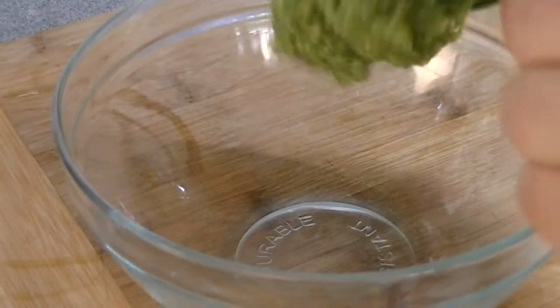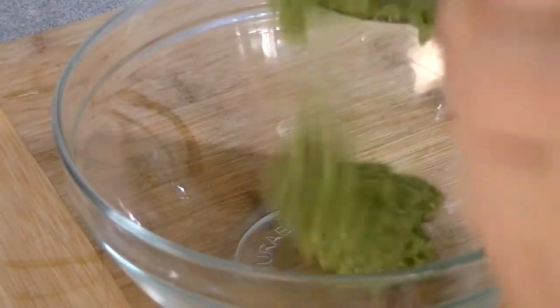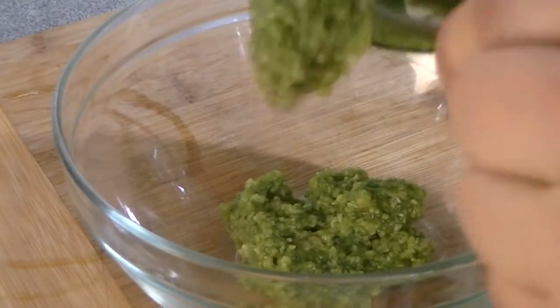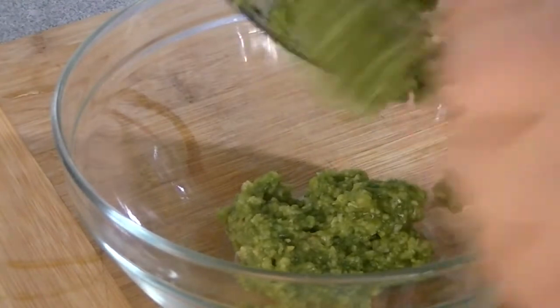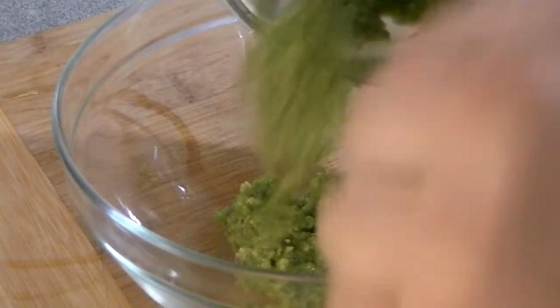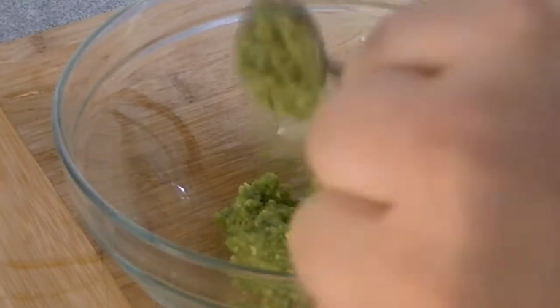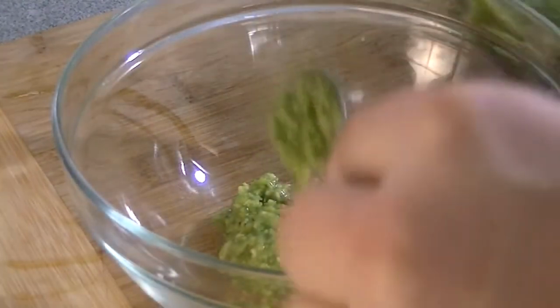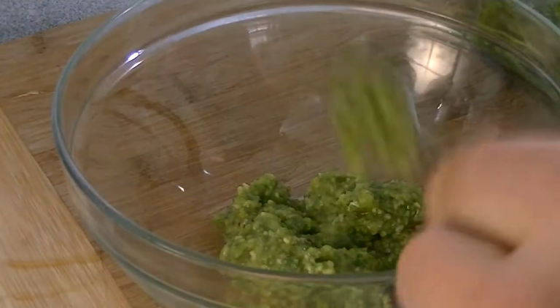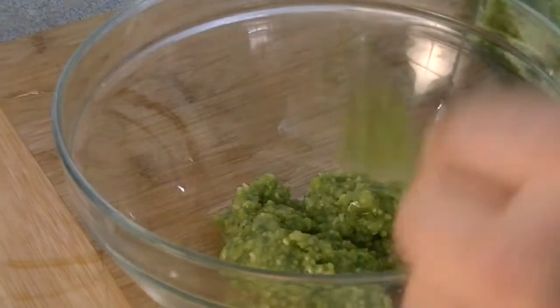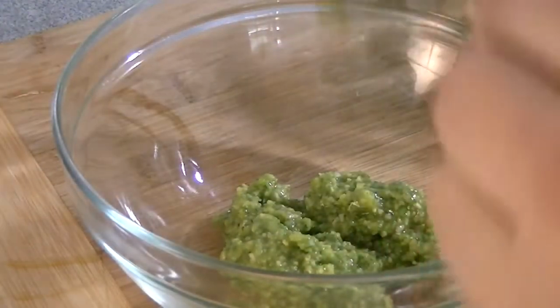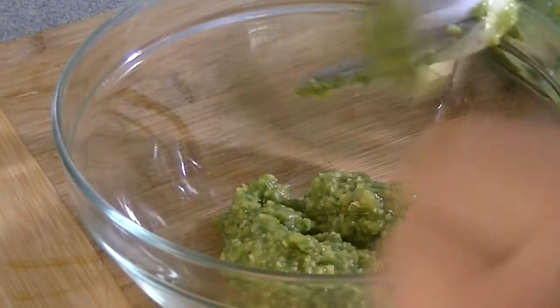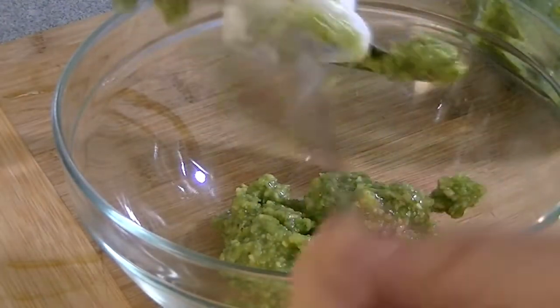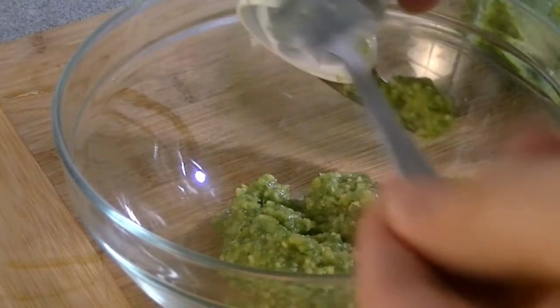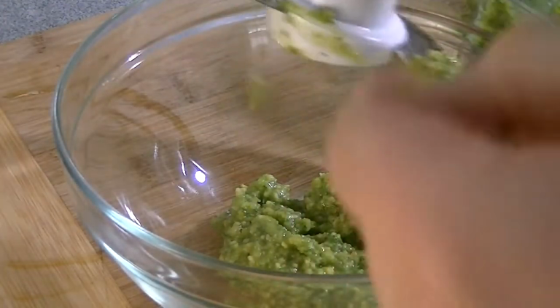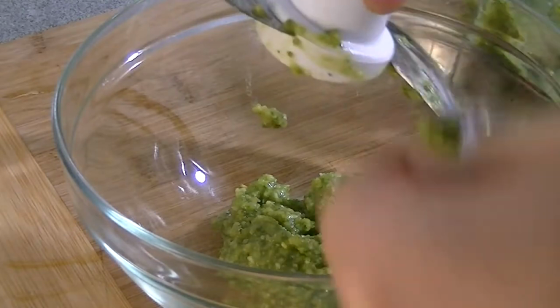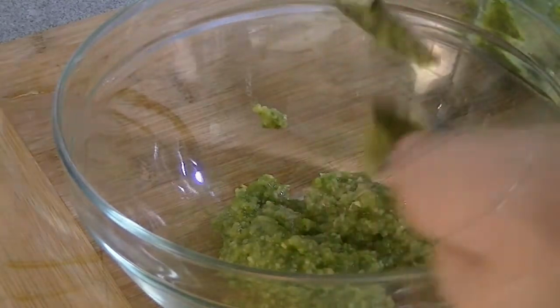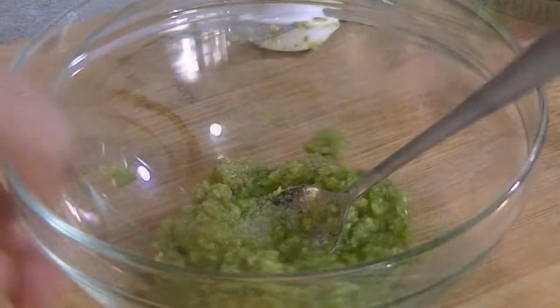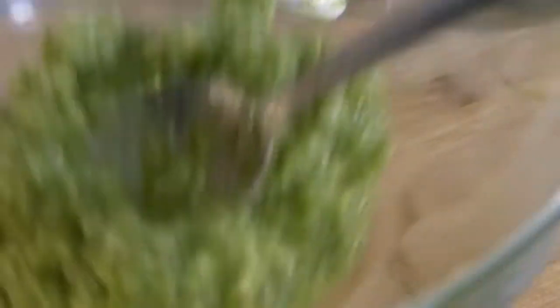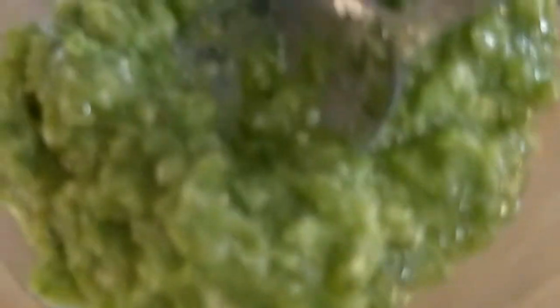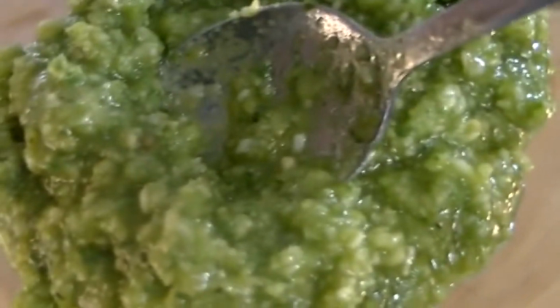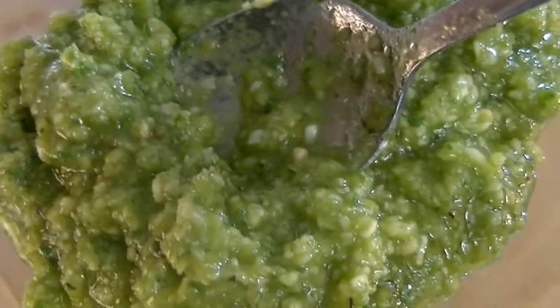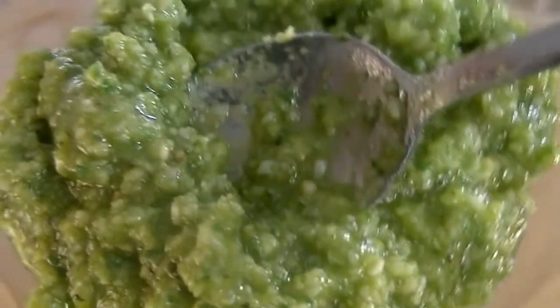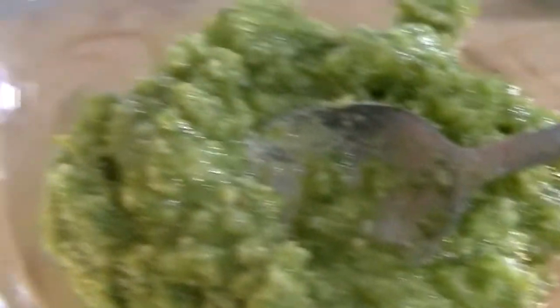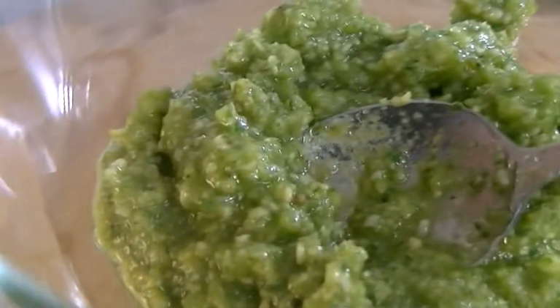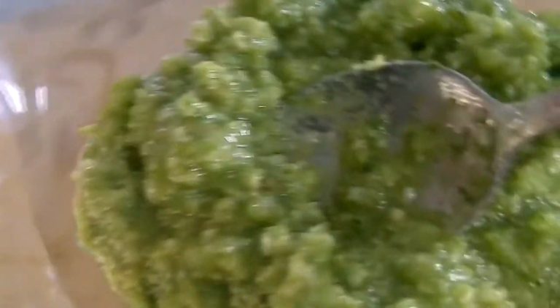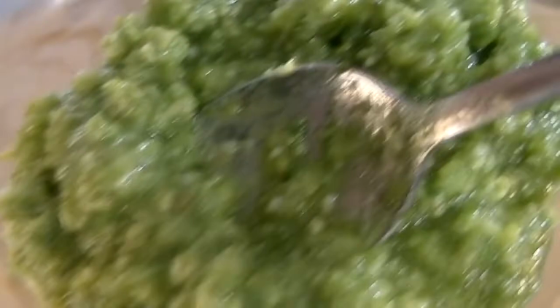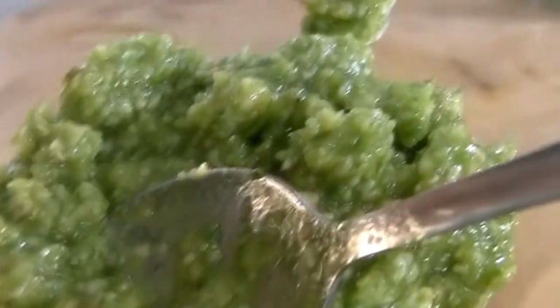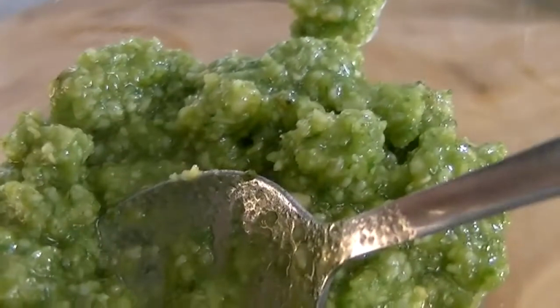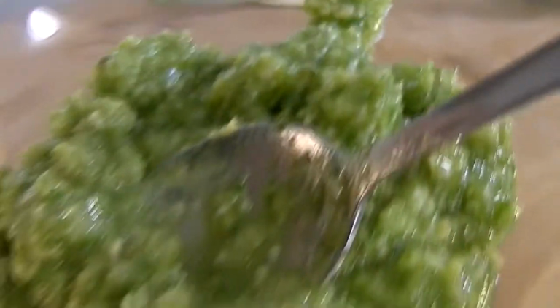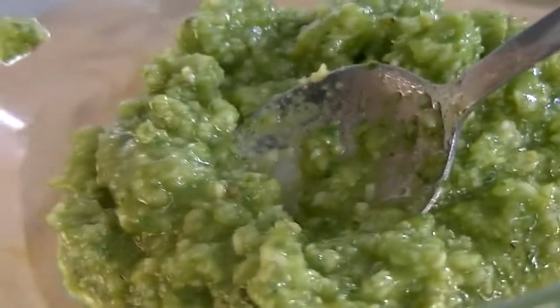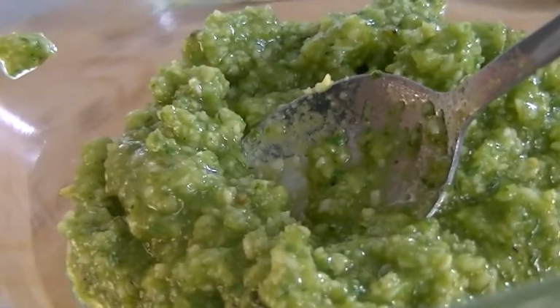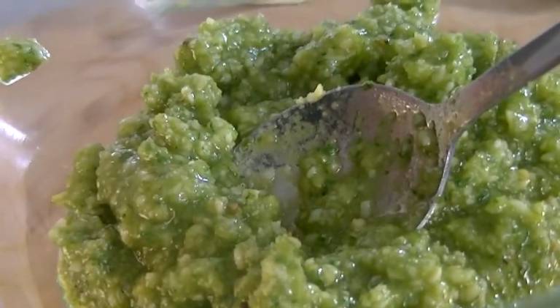If you want a bit more flavor, feel free to add the rest of your cheese, and depending on your consistency you can add a little bit more olive oil if you'd like. It is a very versatile recipe and you can adapt it to any dish you're going to use it for.